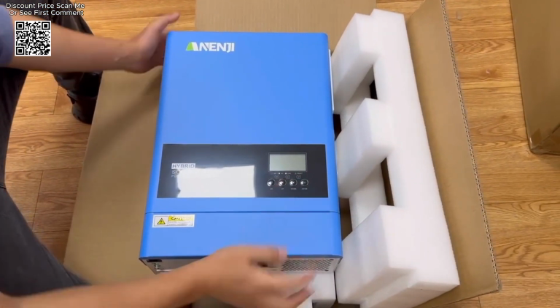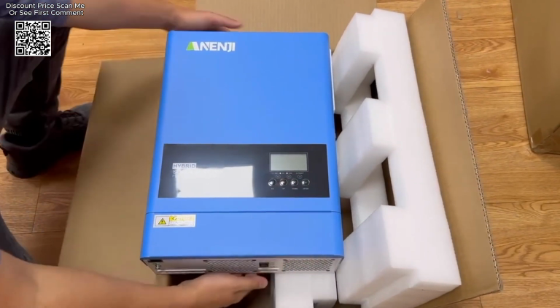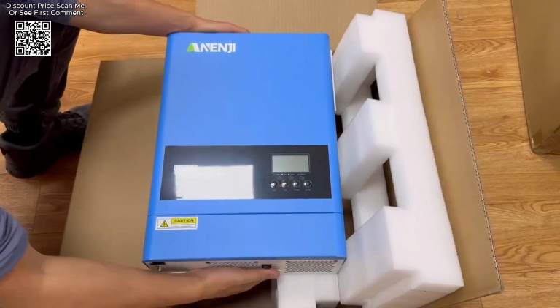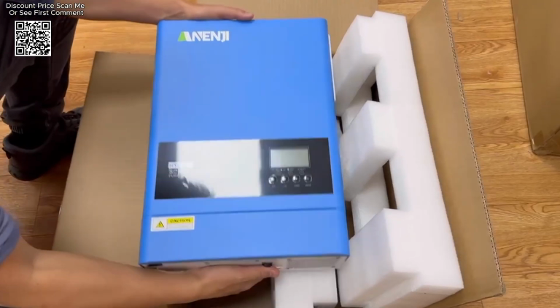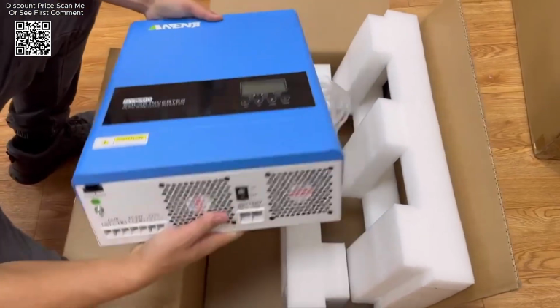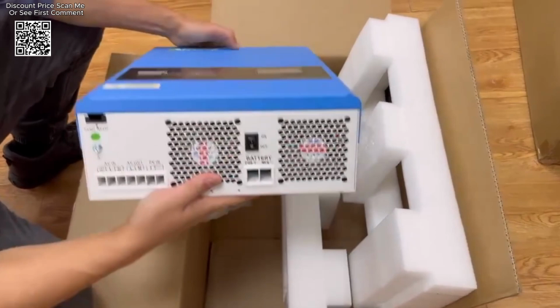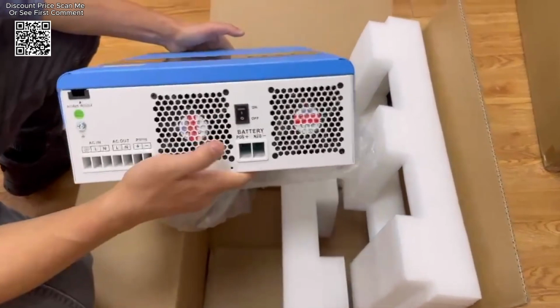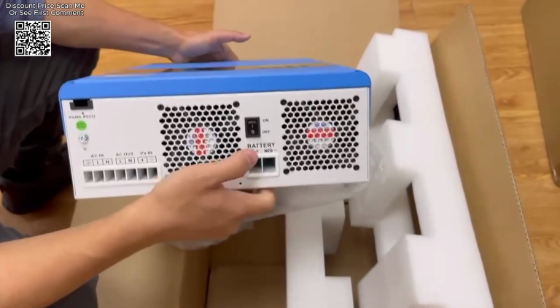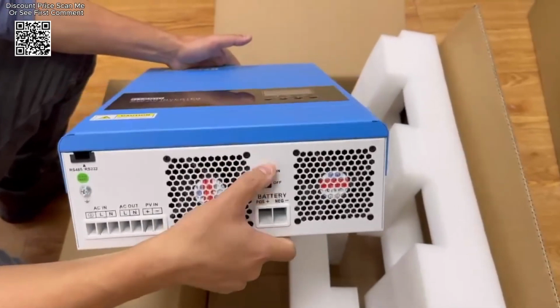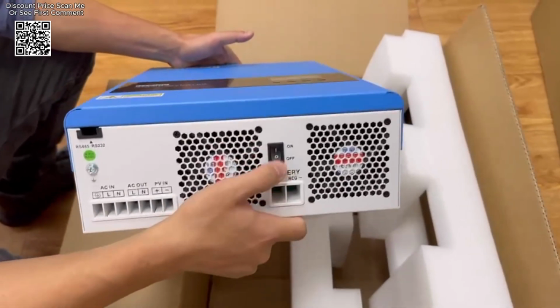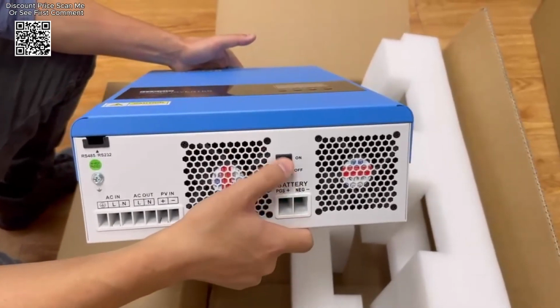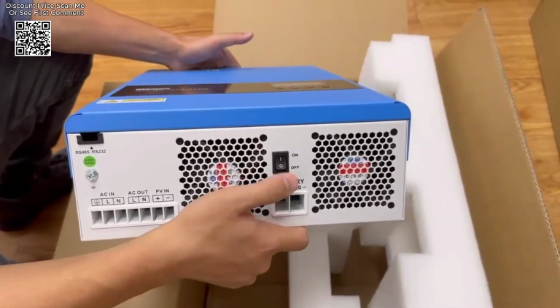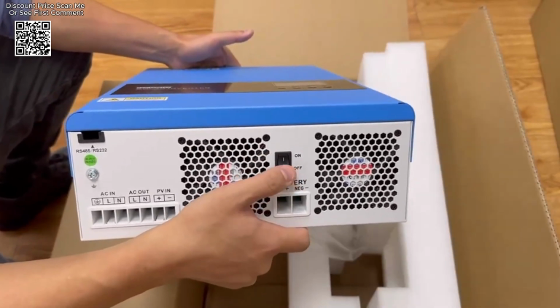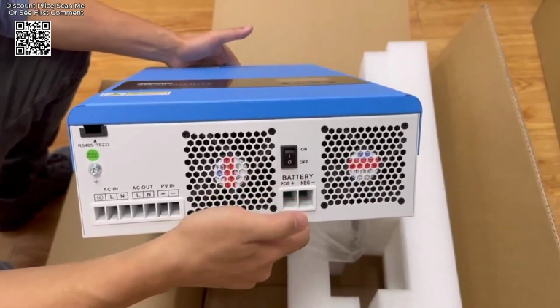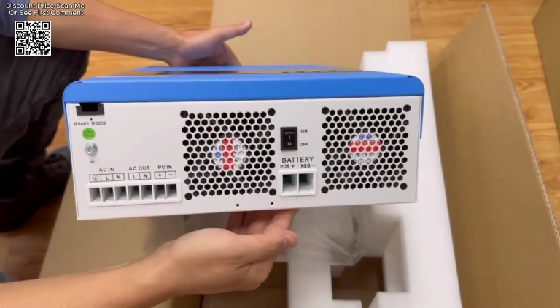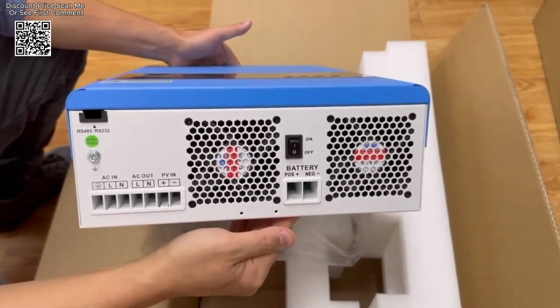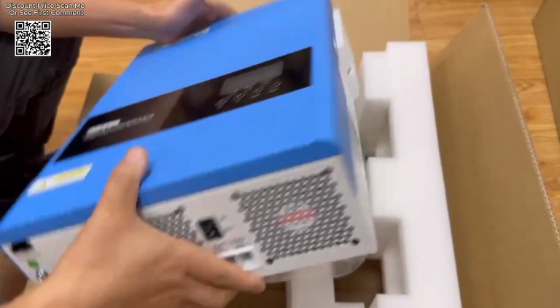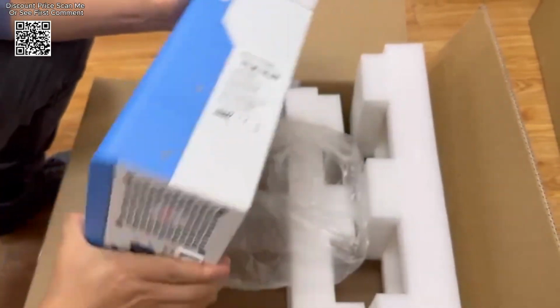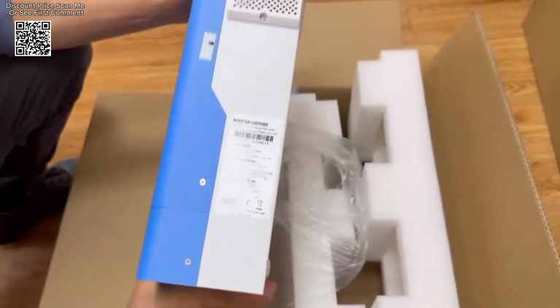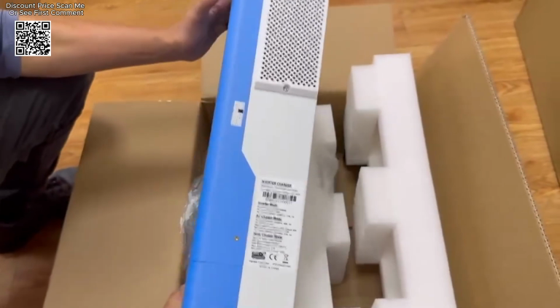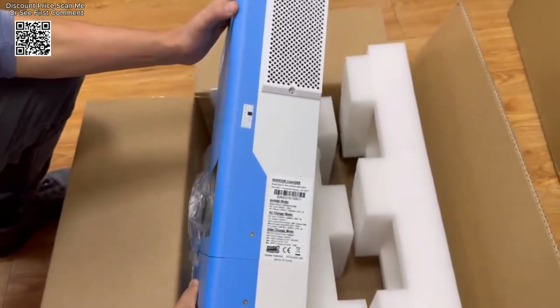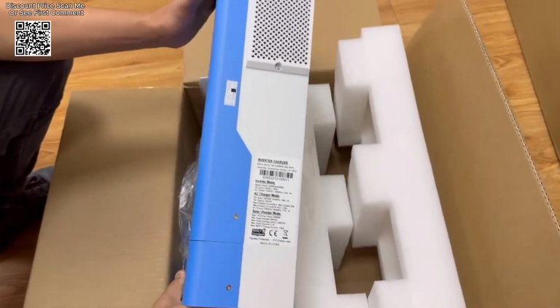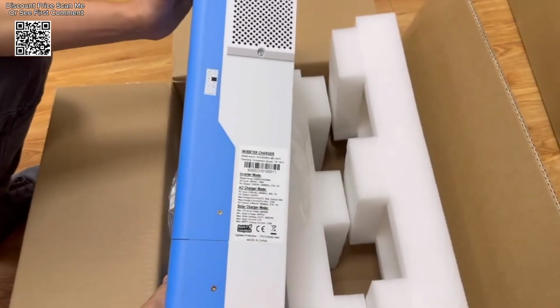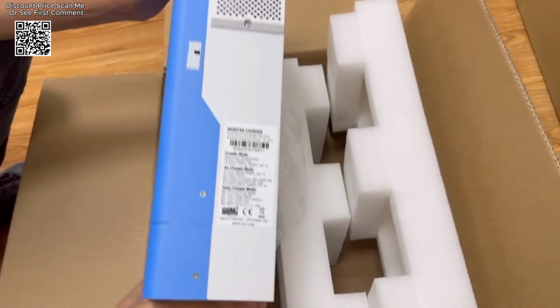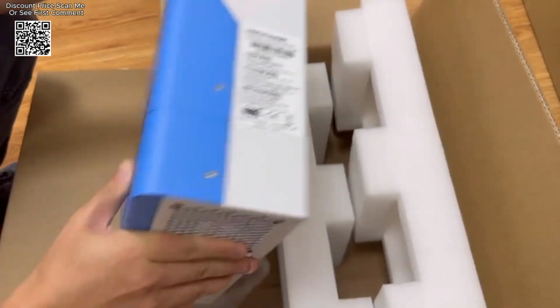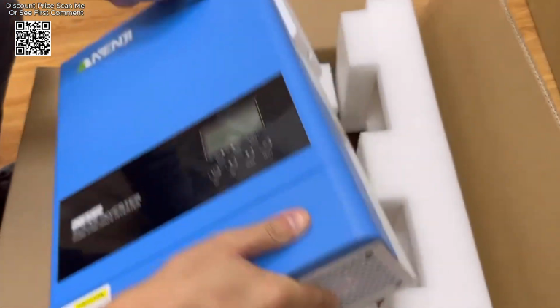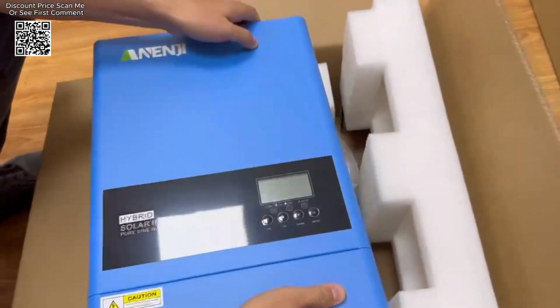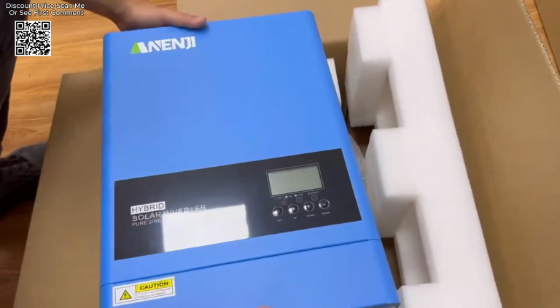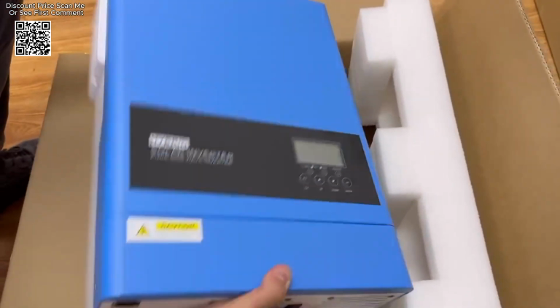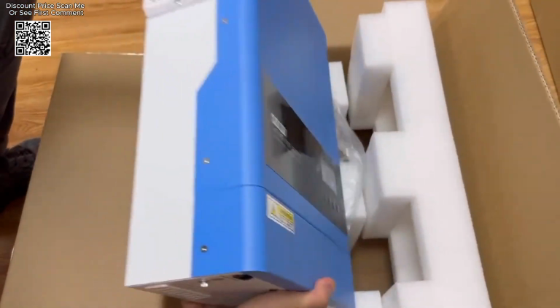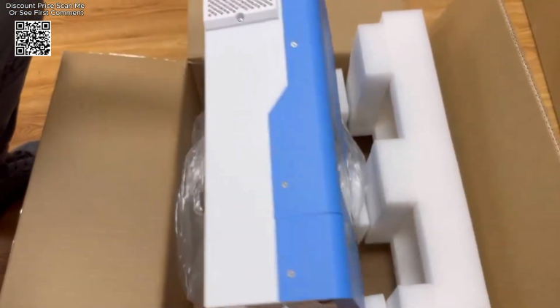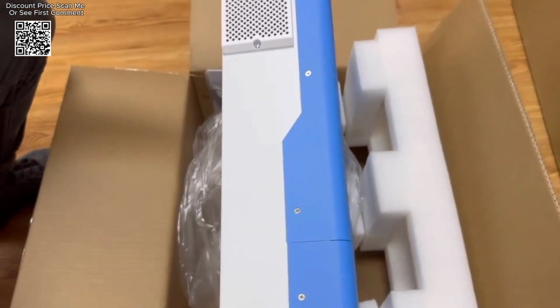The inverter features a broad photovoltaic input voltage range of 60 to 500VDC, making it suitable for a wide variety of solar panel configurations and system designs. This wide range allows for greater flexibility in choosing and arranging solar panels, accommodating different energy needs and installation constraints.